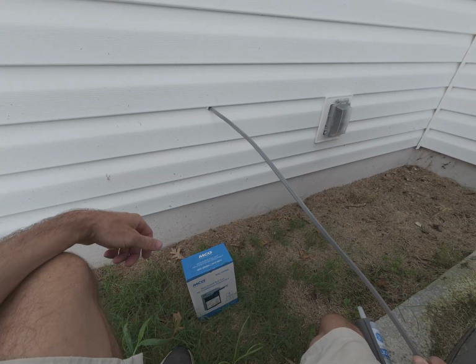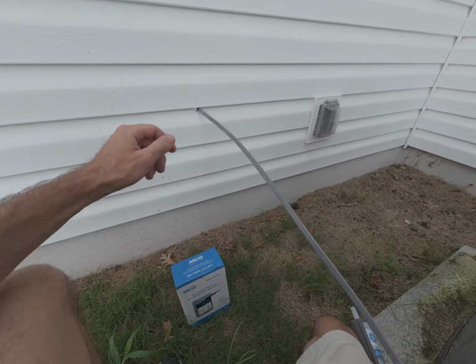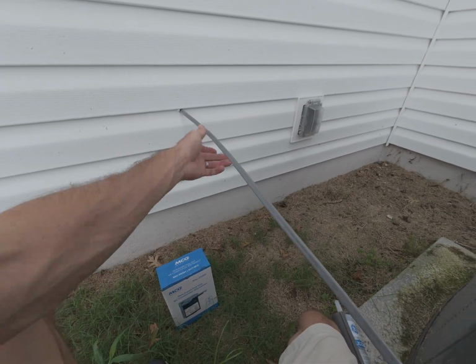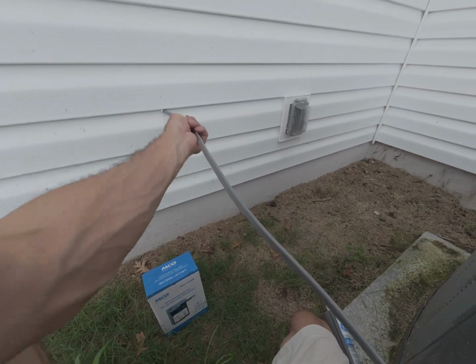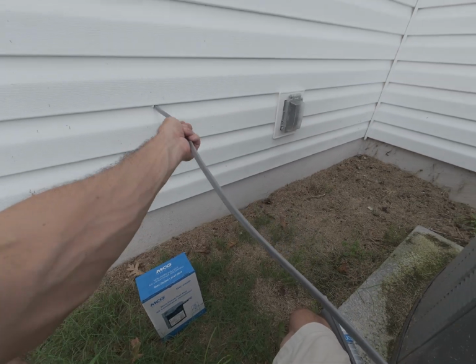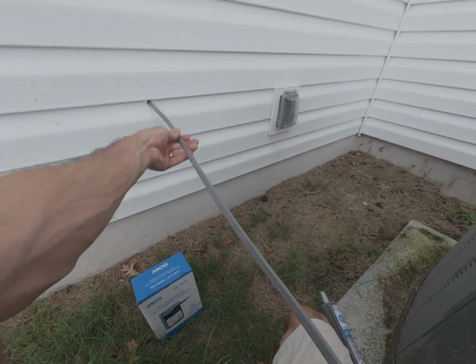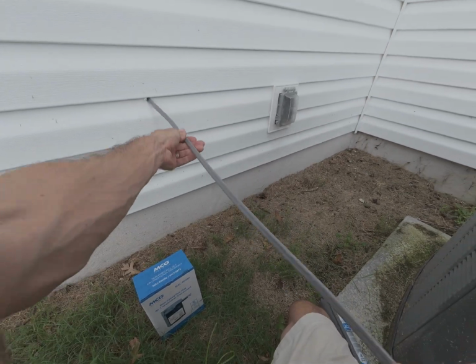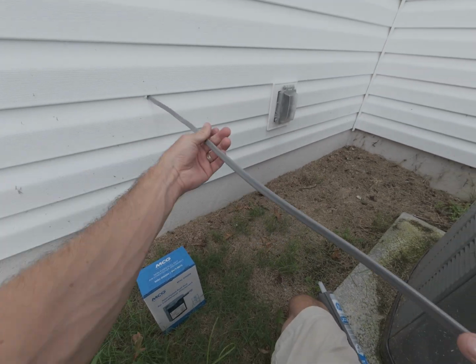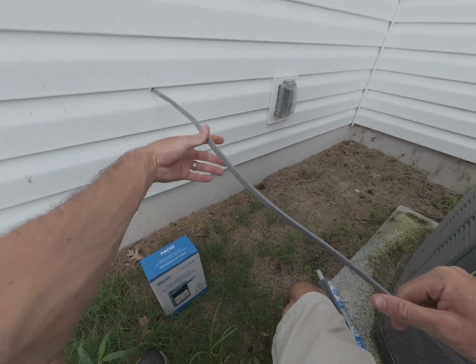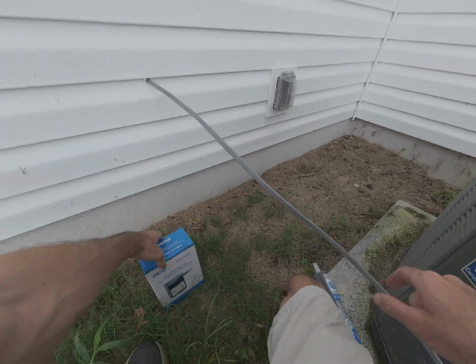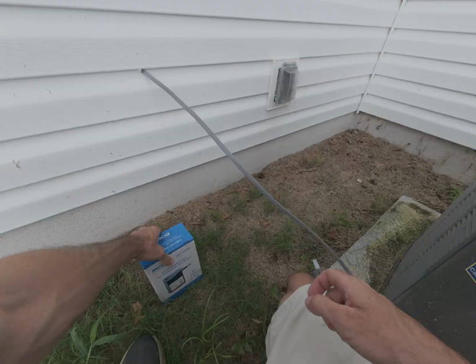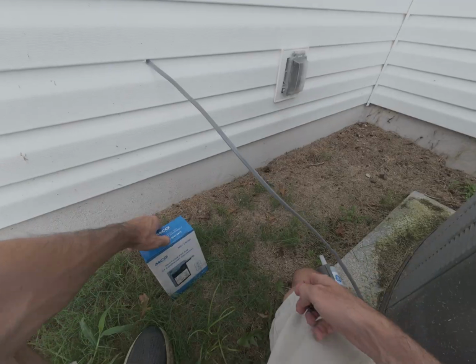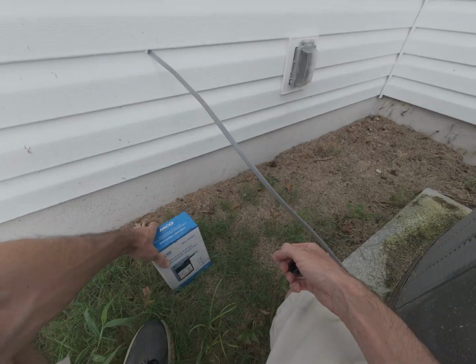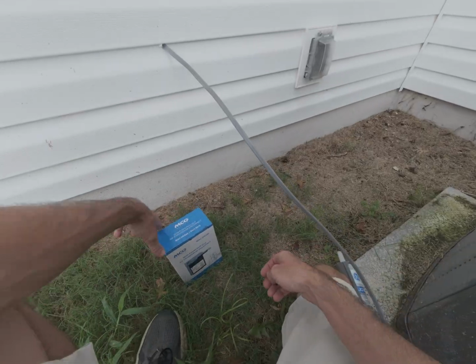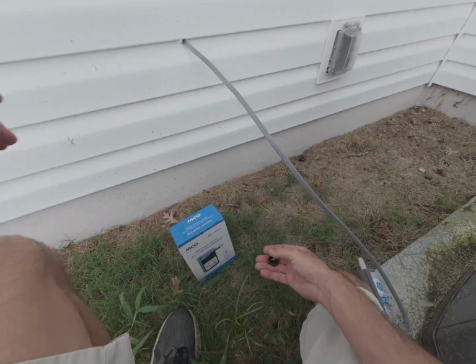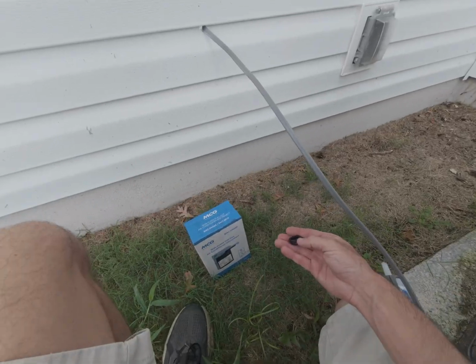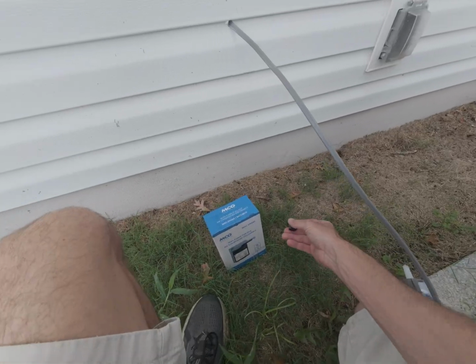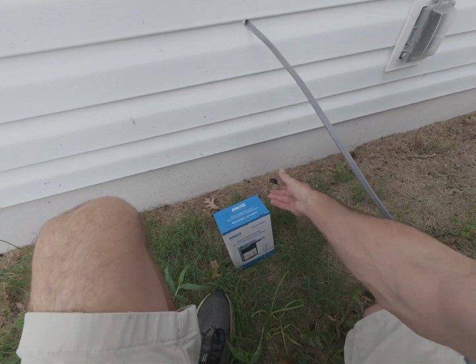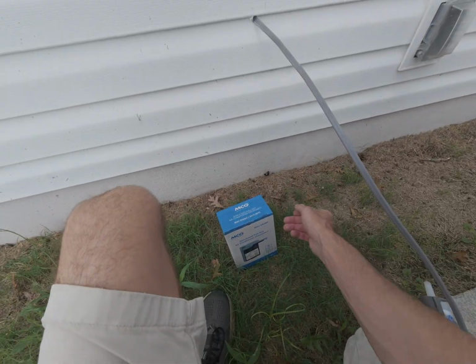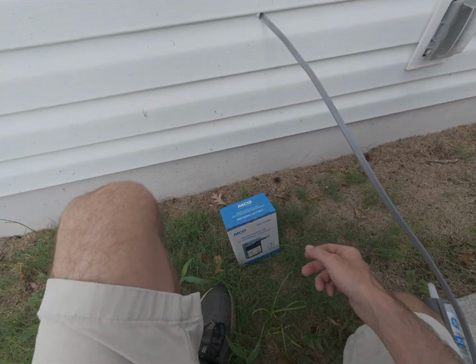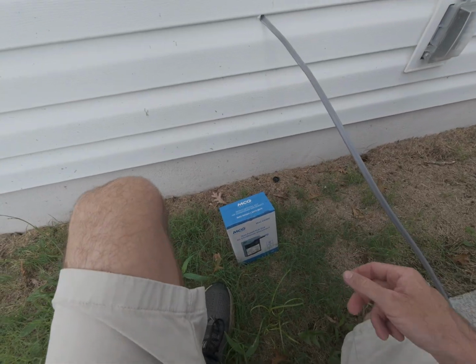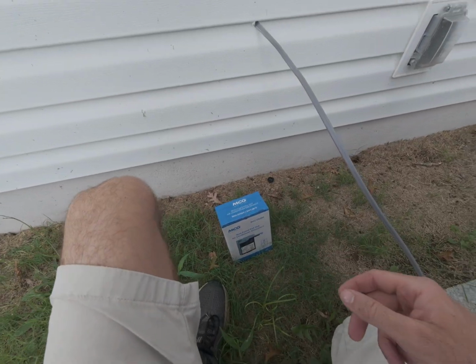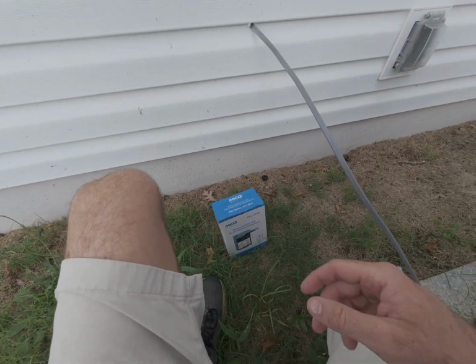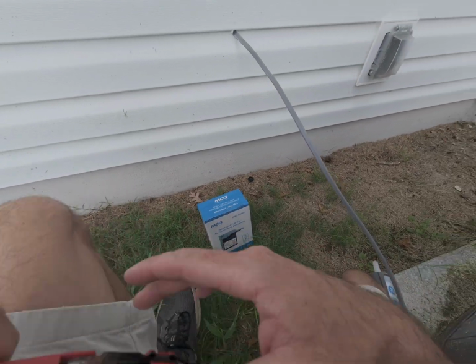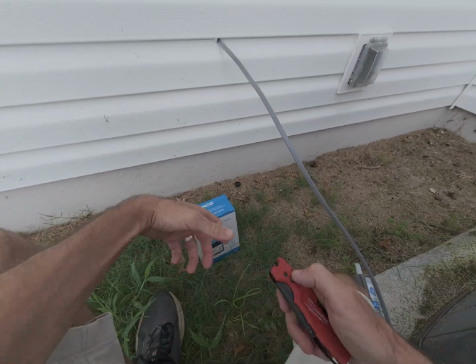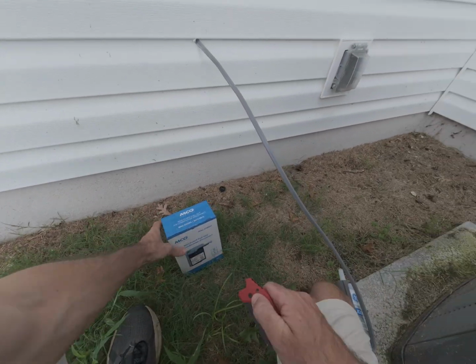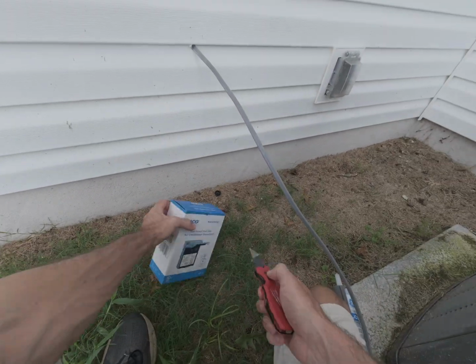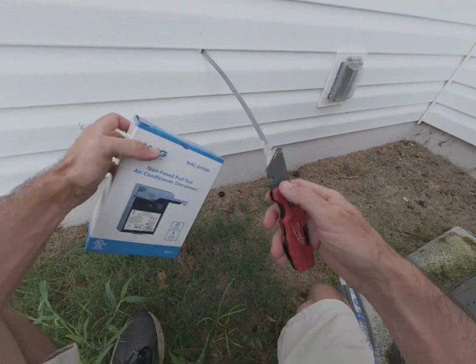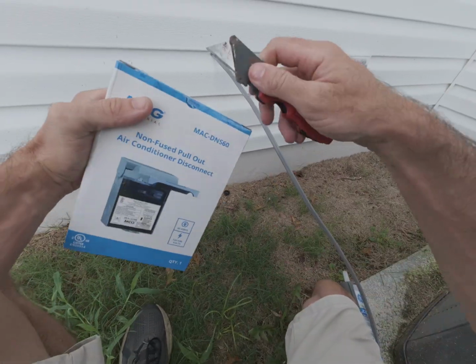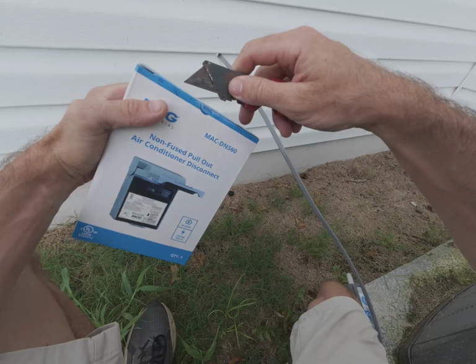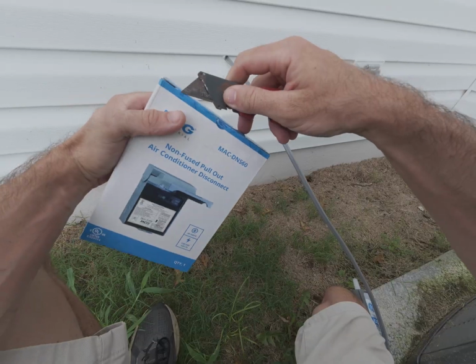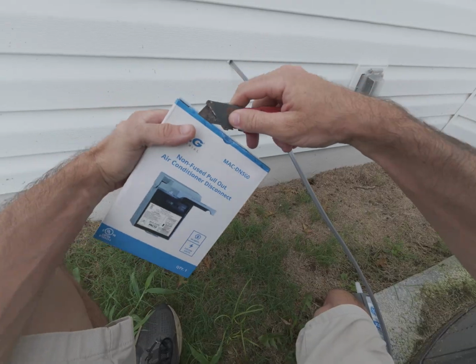Alright, we got the breaker done, so now I just need to mount this disconnect and get it hooked up.